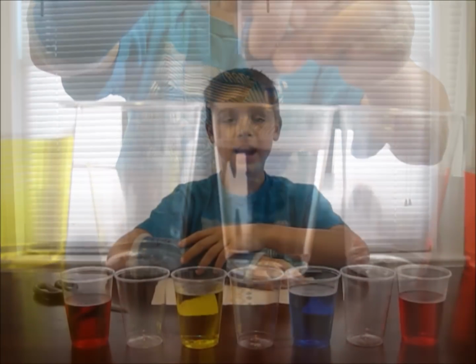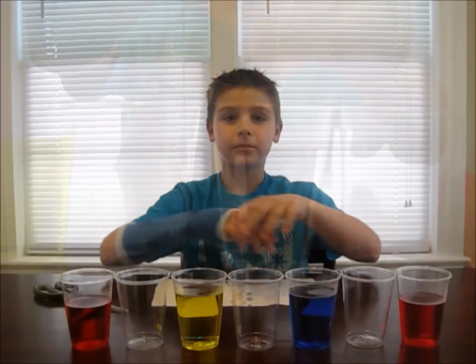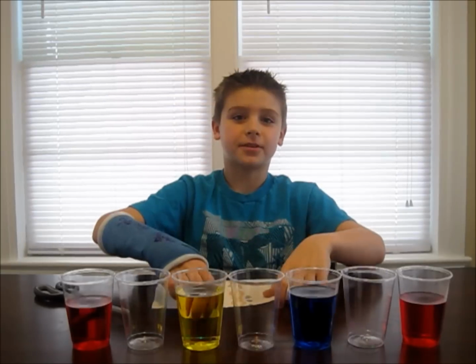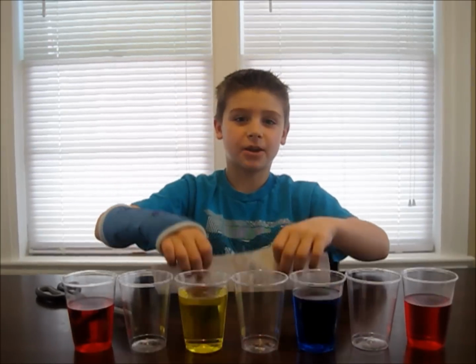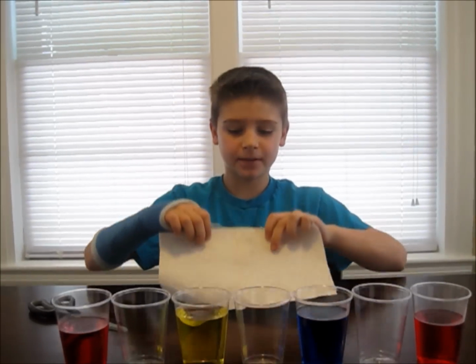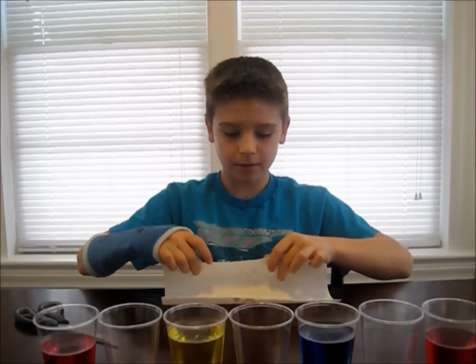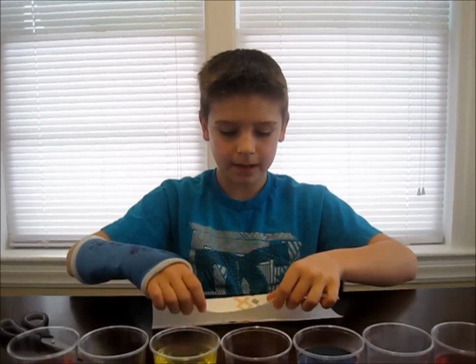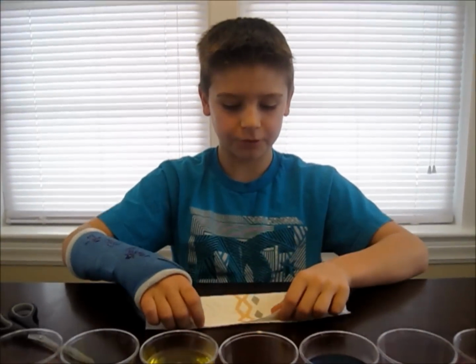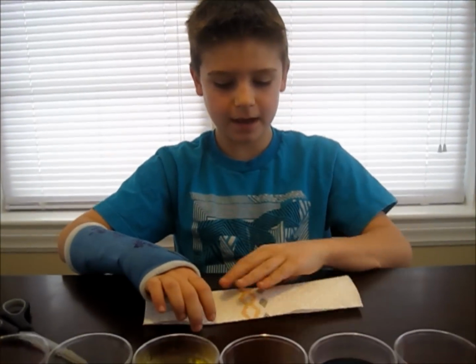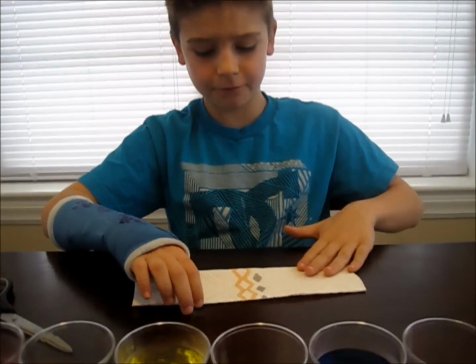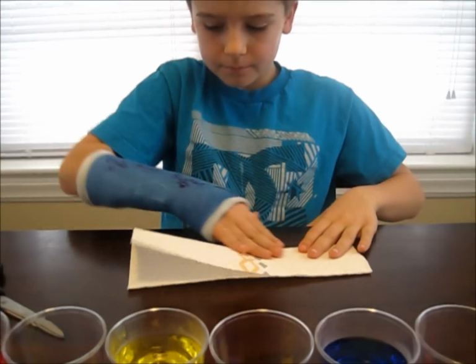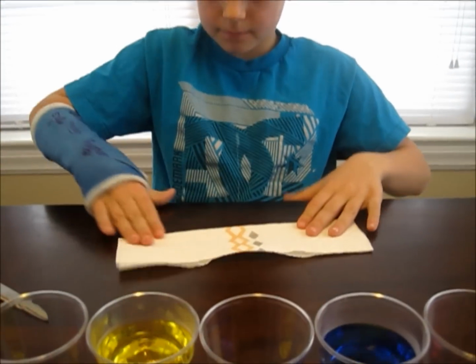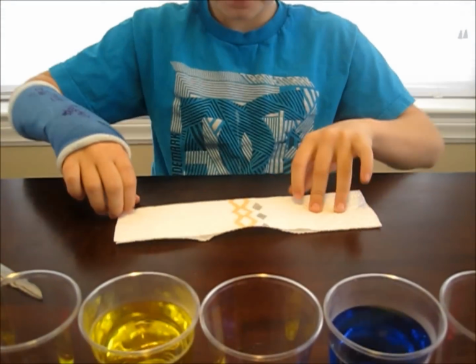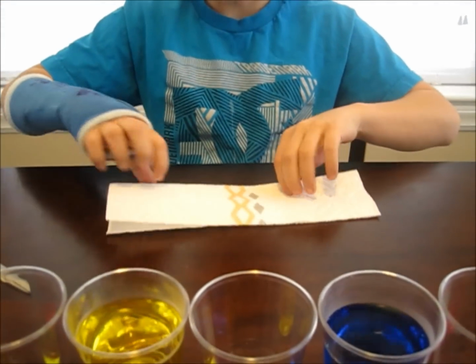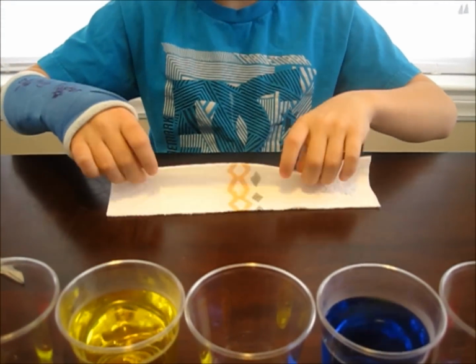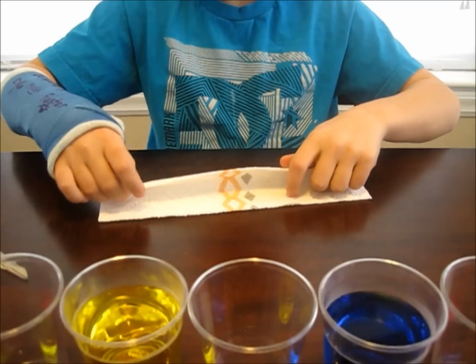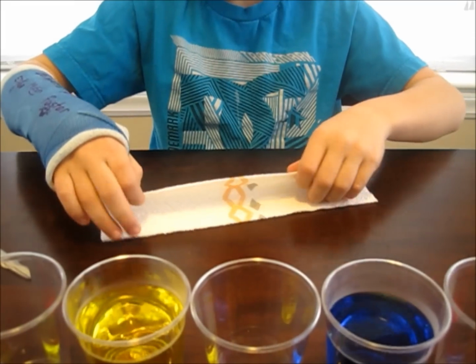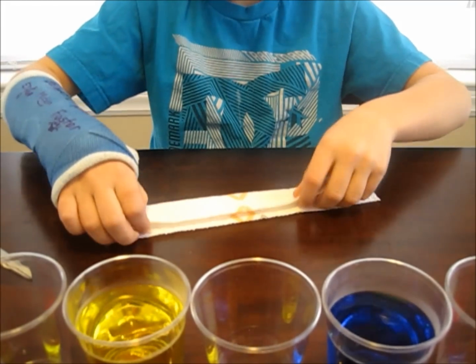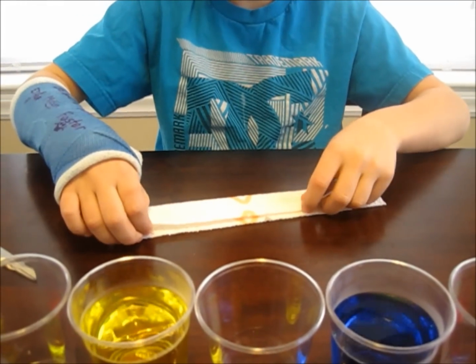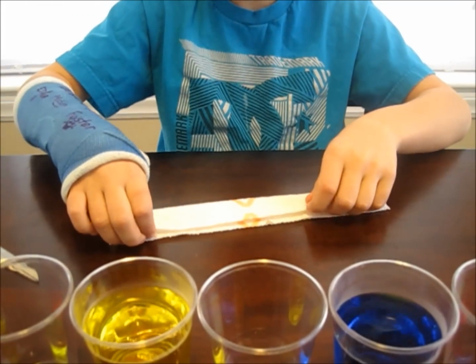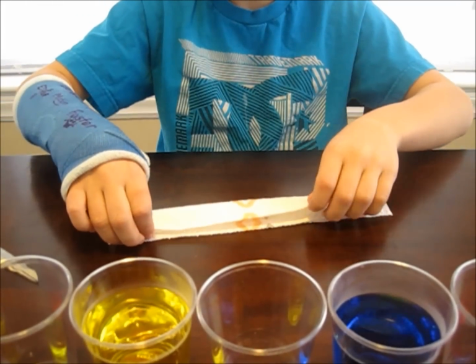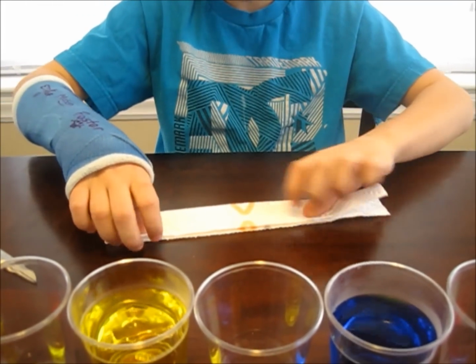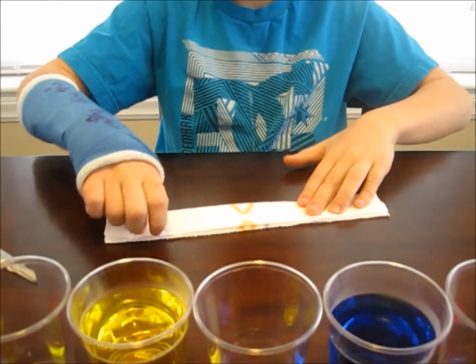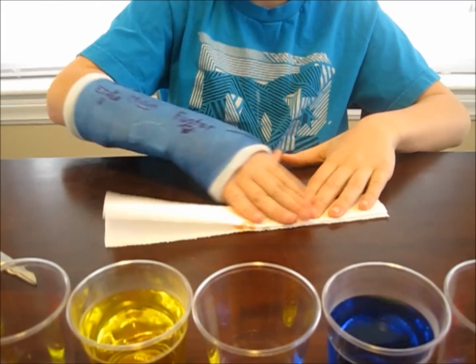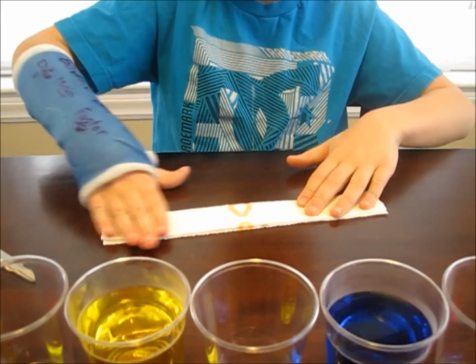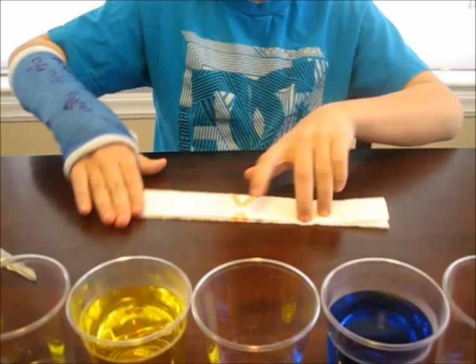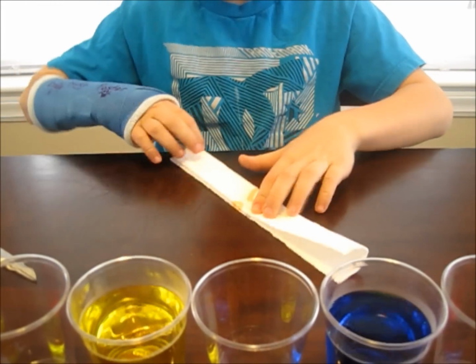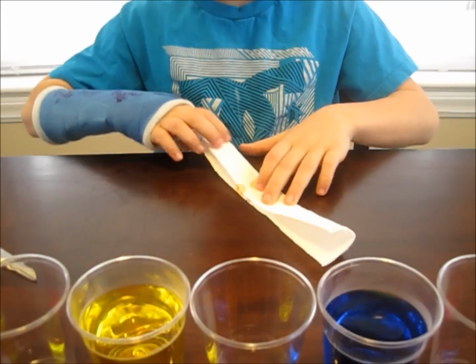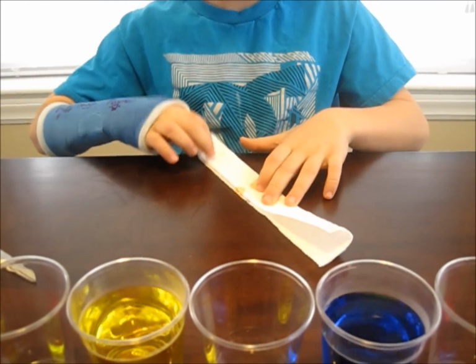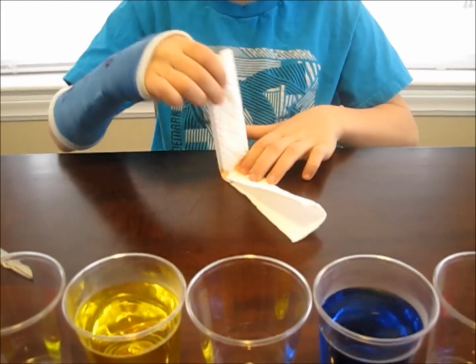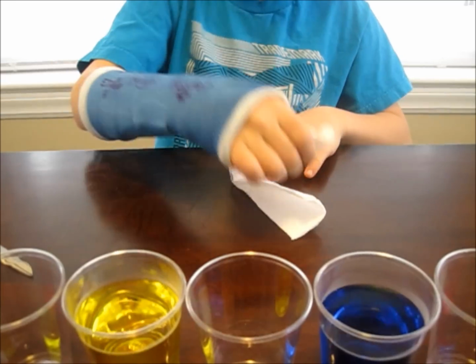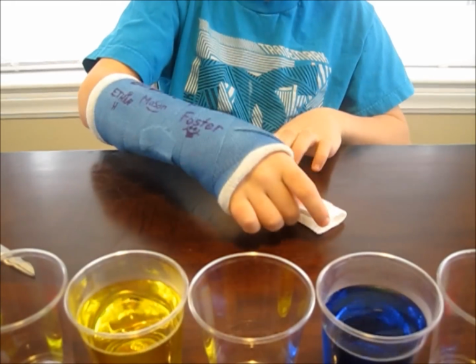Now, you're going to take your paper towel and fold it in half. Then, you're going to fold it in half again. Then, fold it in half again.